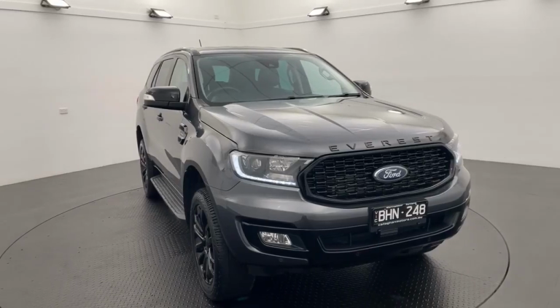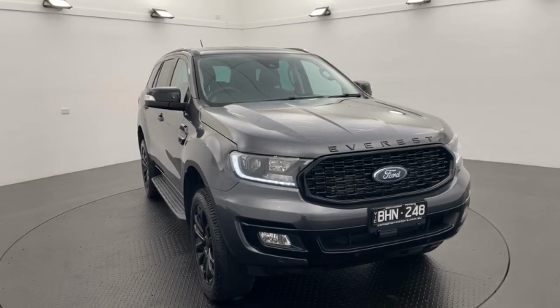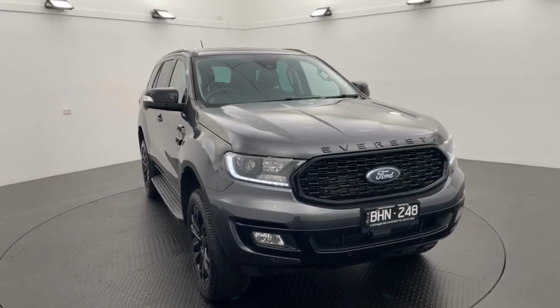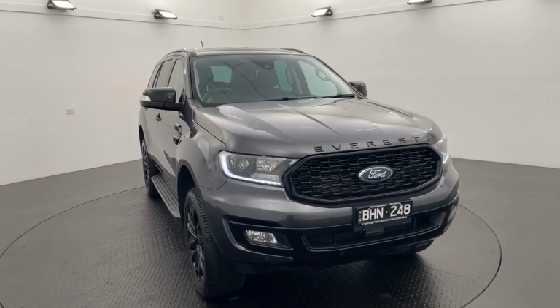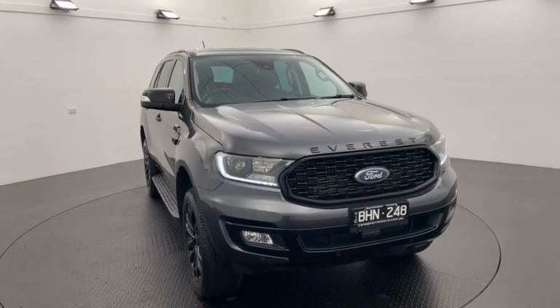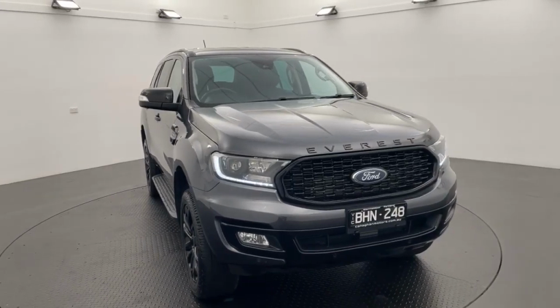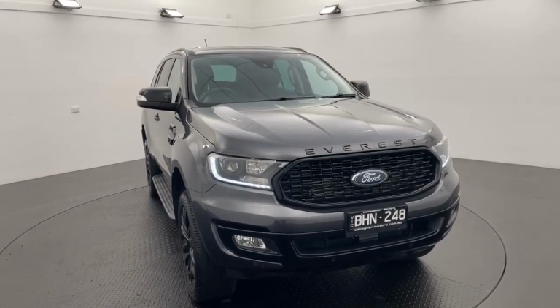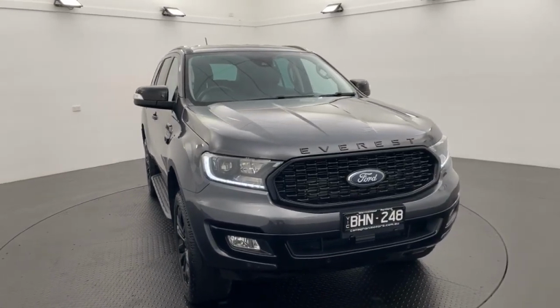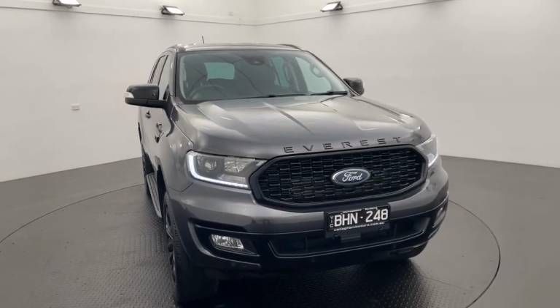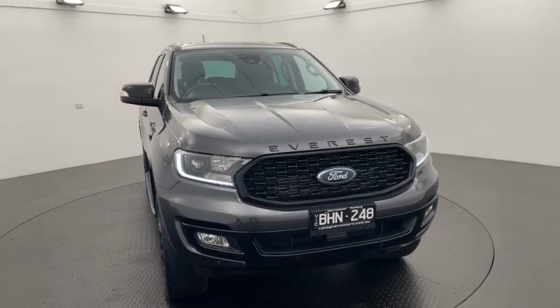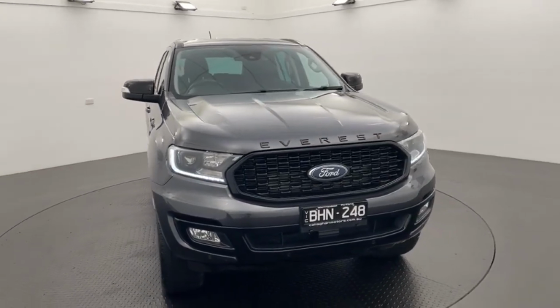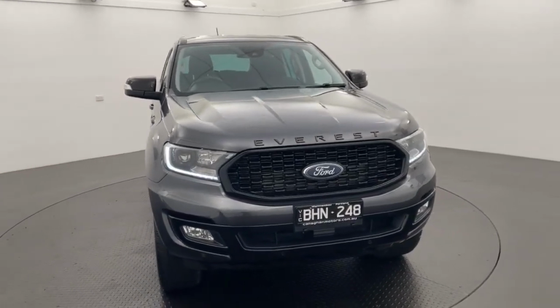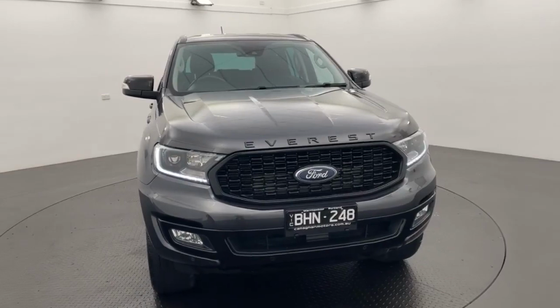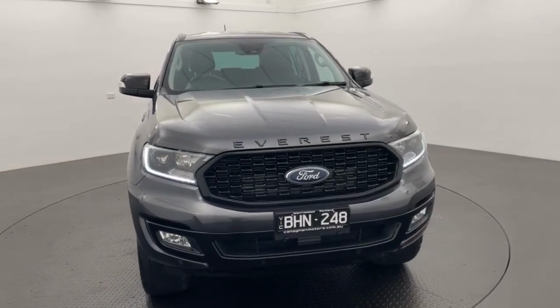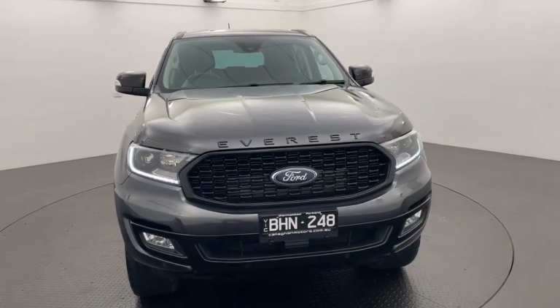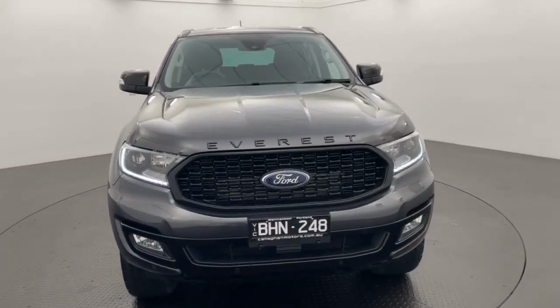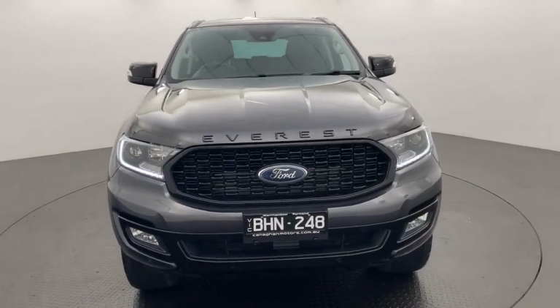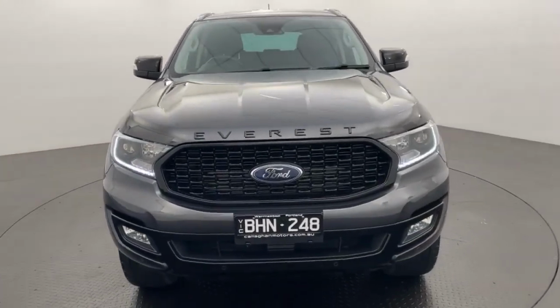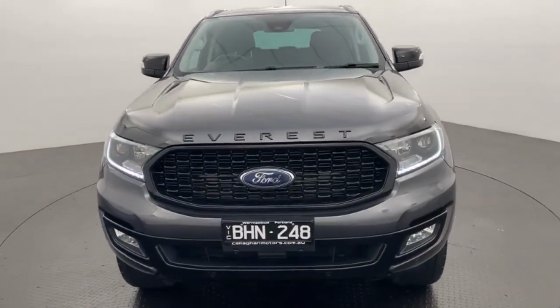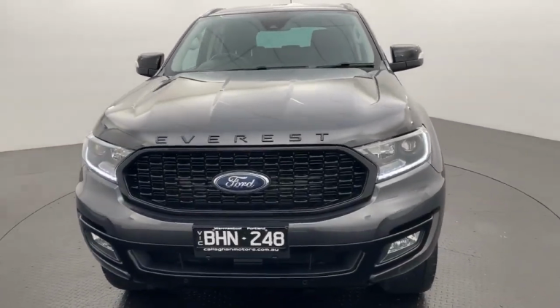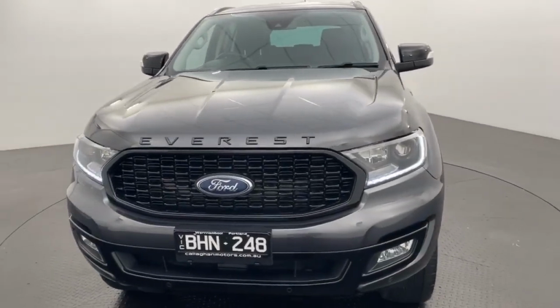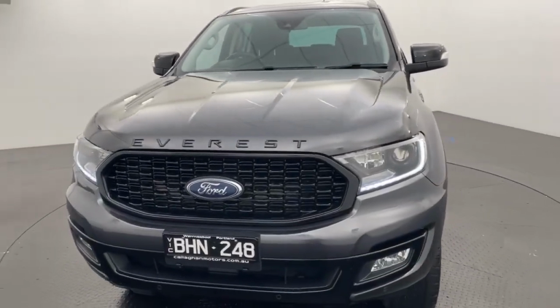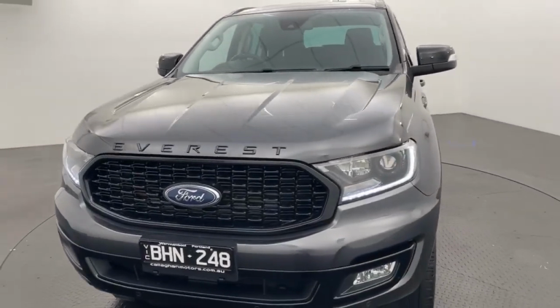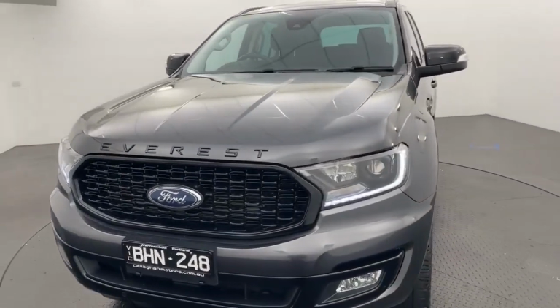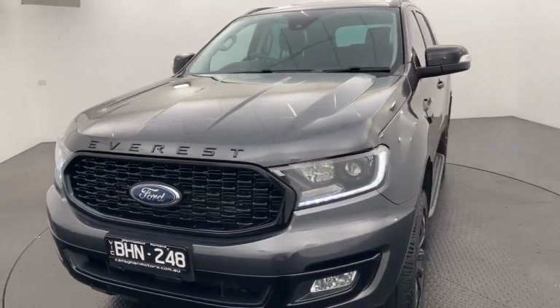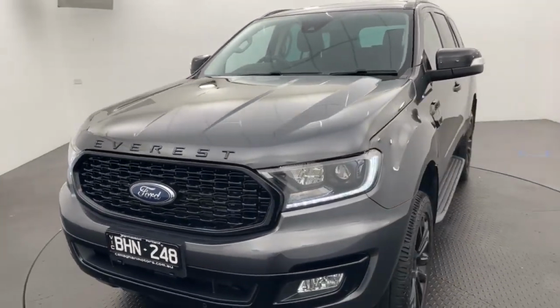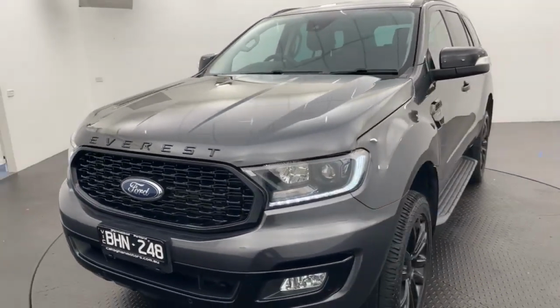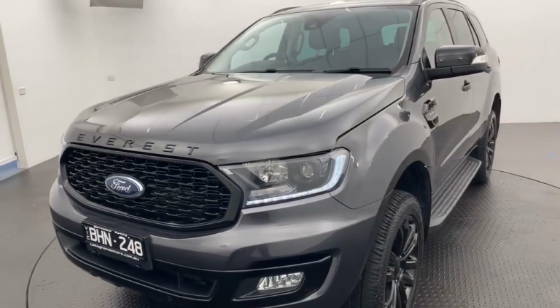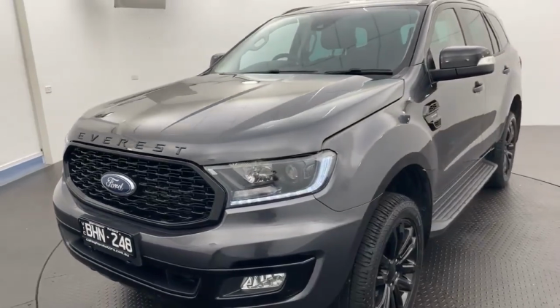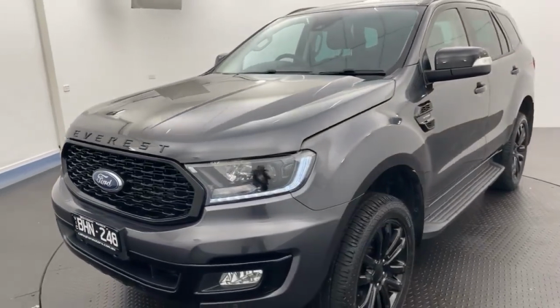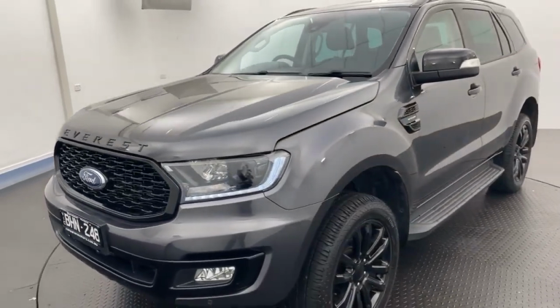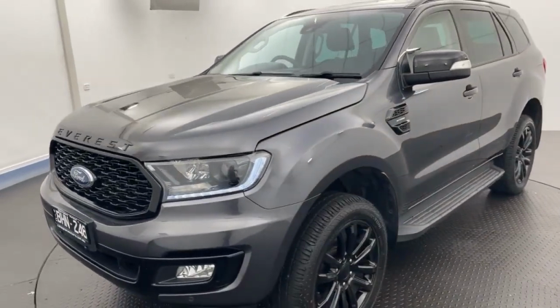G'day guys, Ben here from Callaghan Motors in Warrnambool and I'm very excited to be showing you through our 2020 Ford Everest Sport, which is in stock now and ready for immediate delivery.